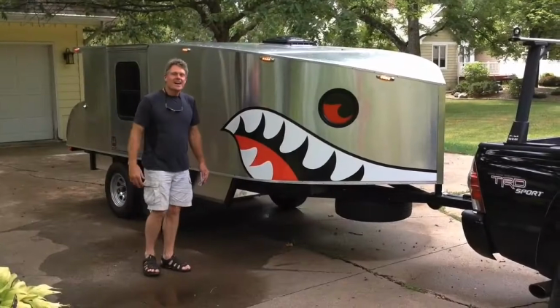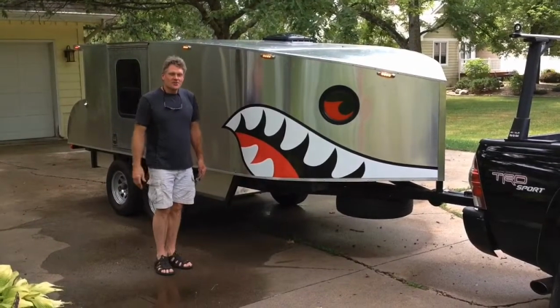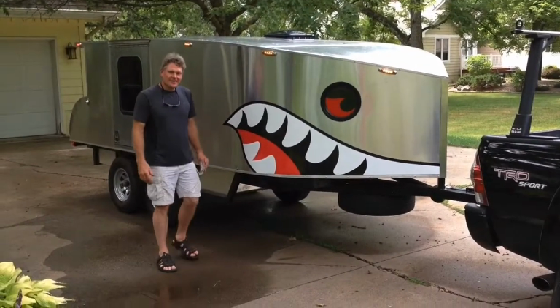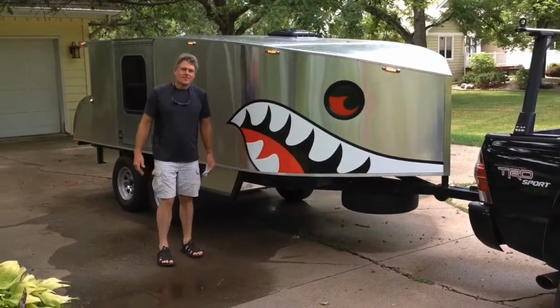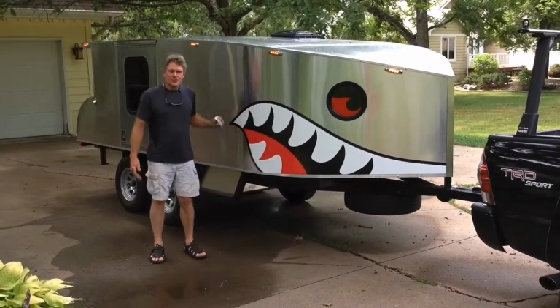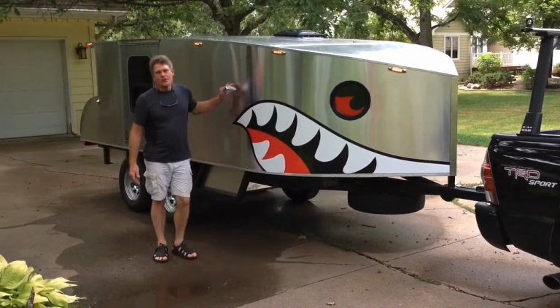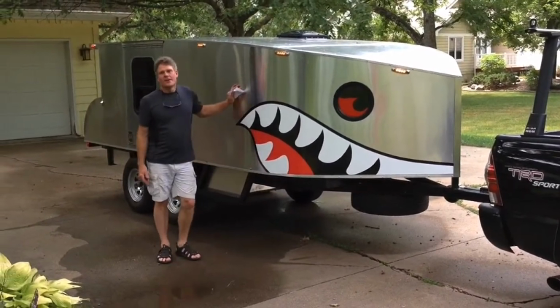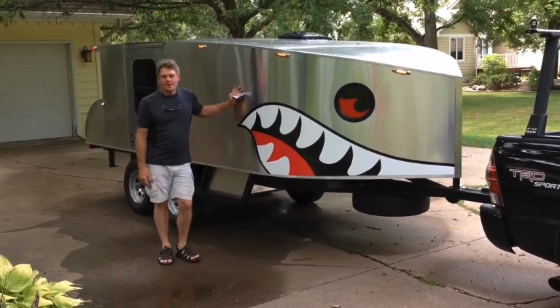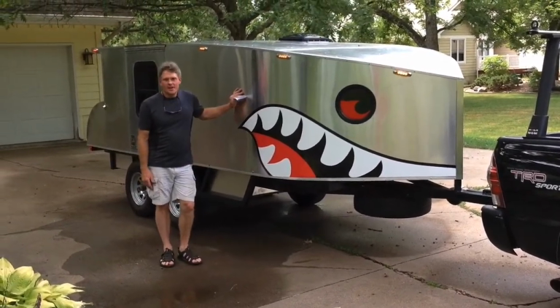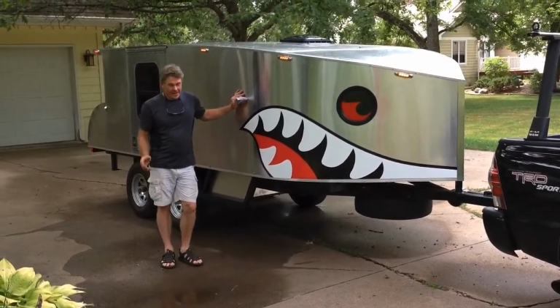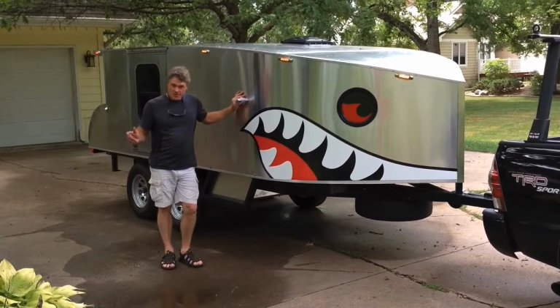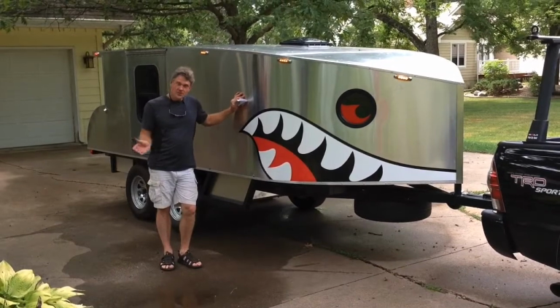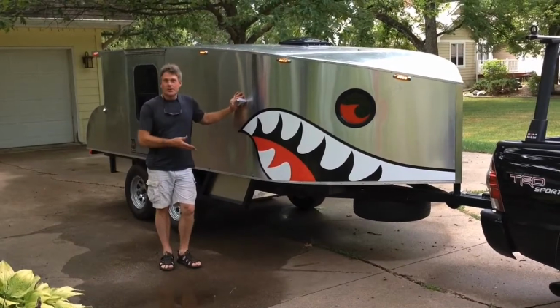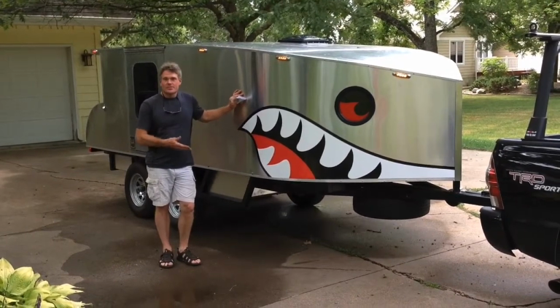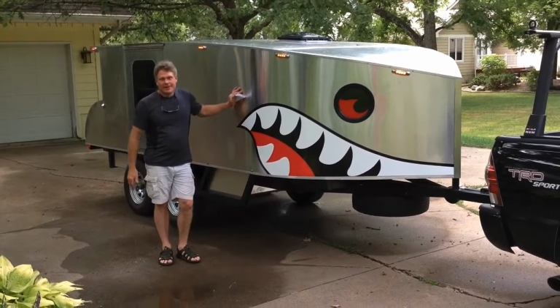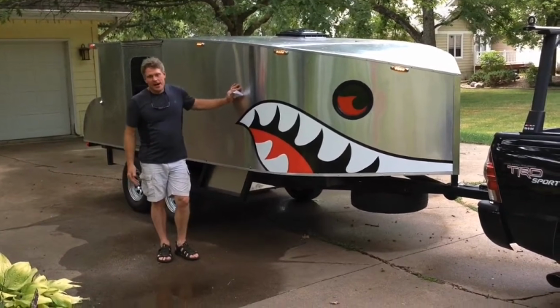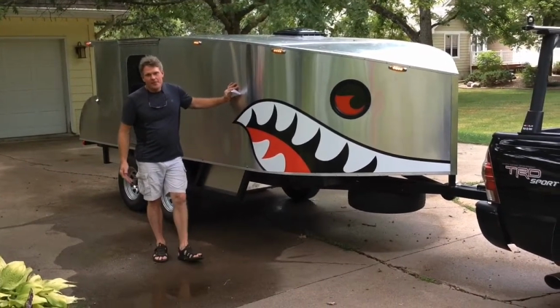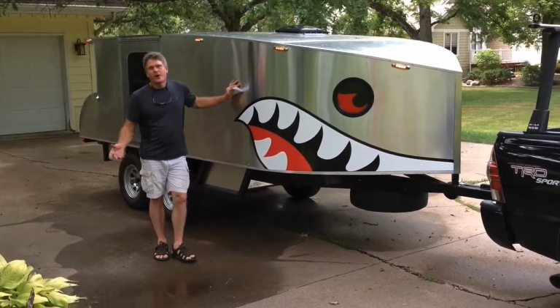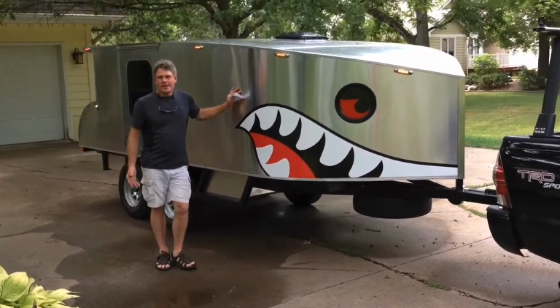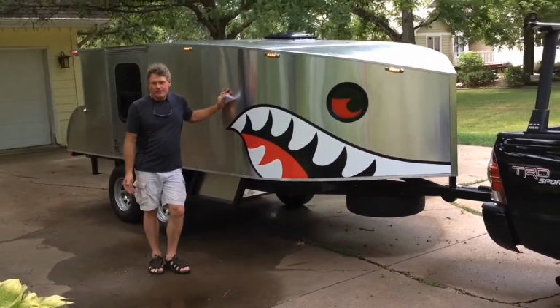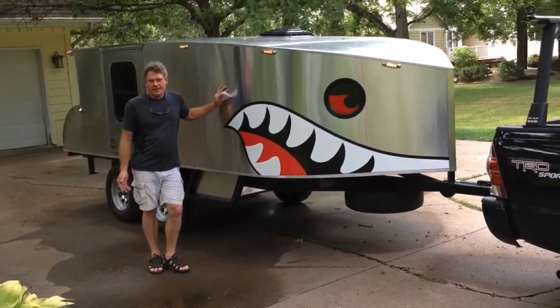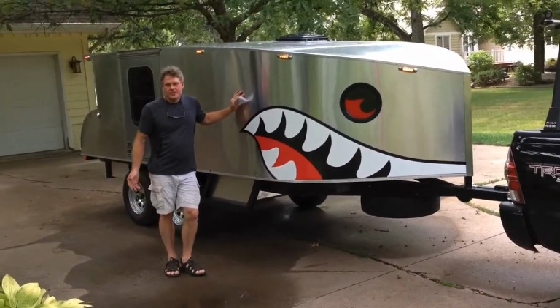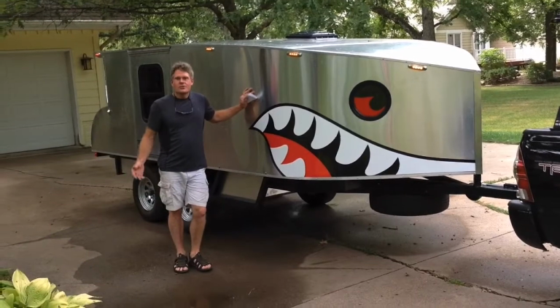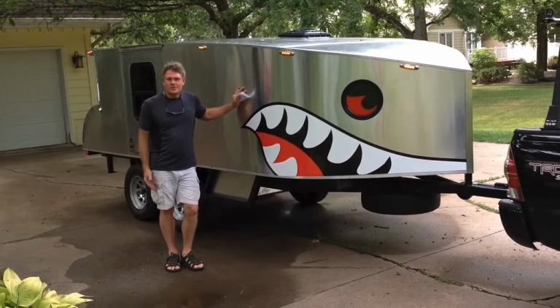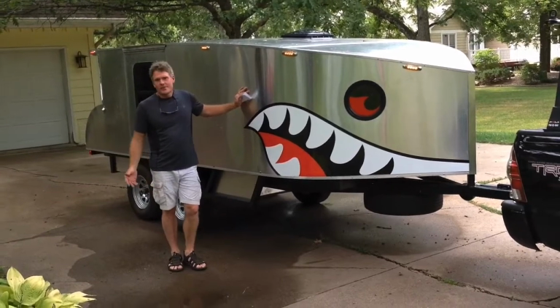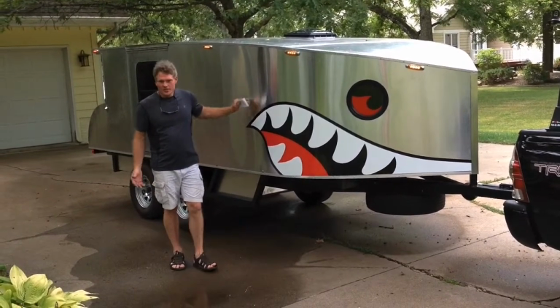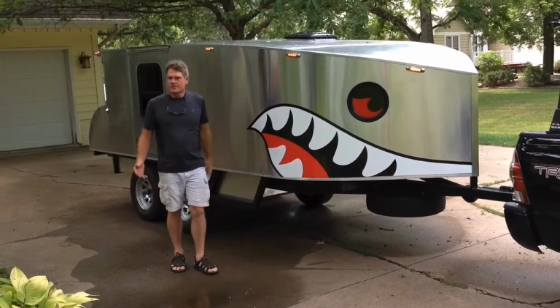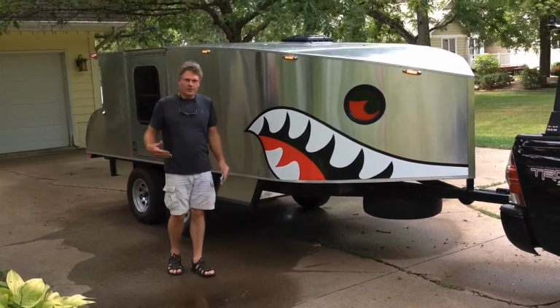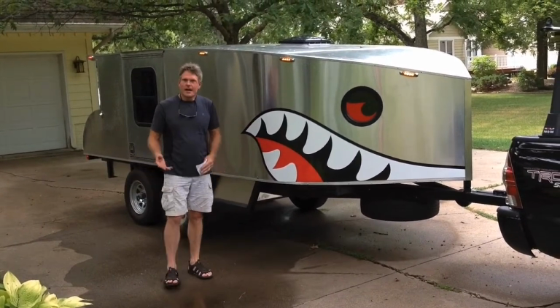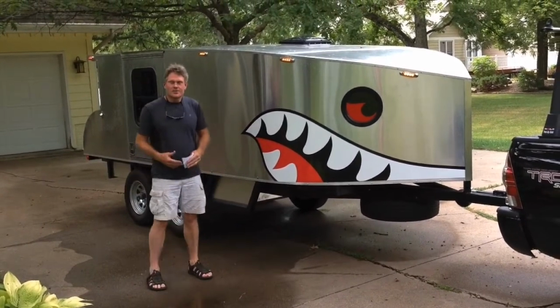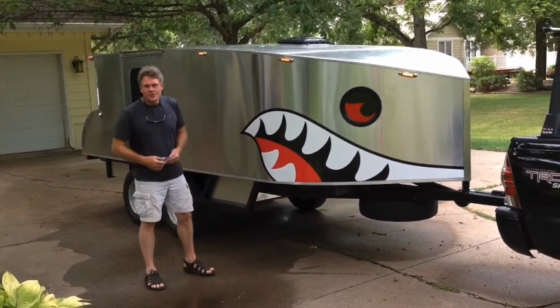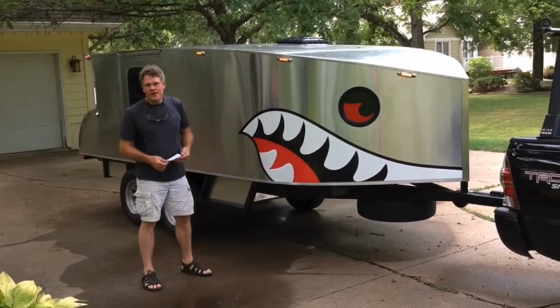Hi YouTube, this is Rich Crummel. I'm in Des Moines, Iowa, and we just wanted to introduce you to Bruce. I've been watching a lot of do-it-yourself teardrop trailer builds, and I've learned a lot, and I just thought I'd return the favor.